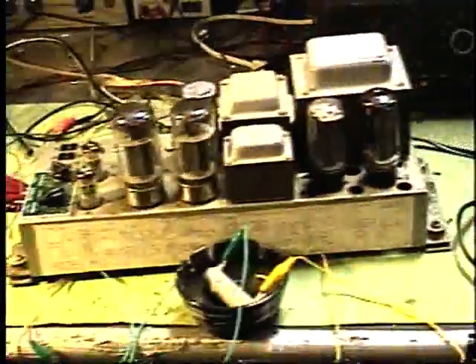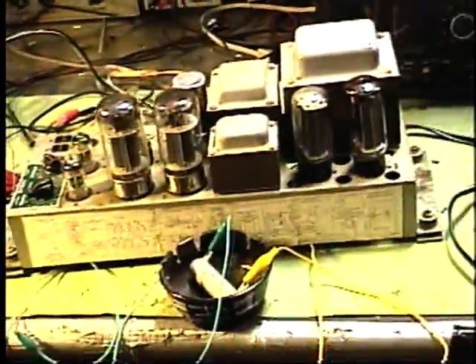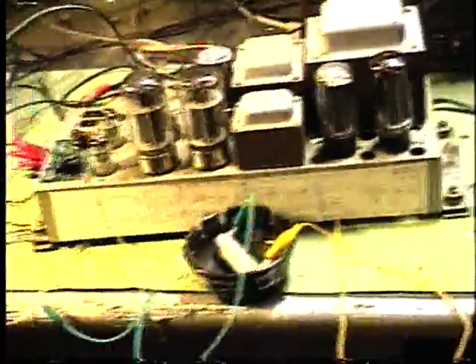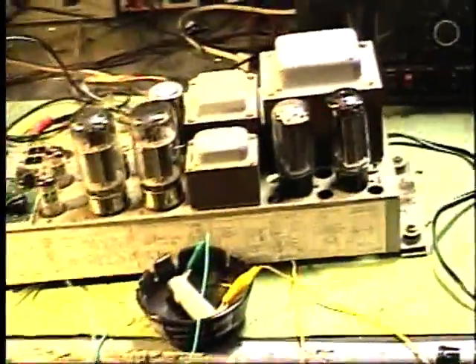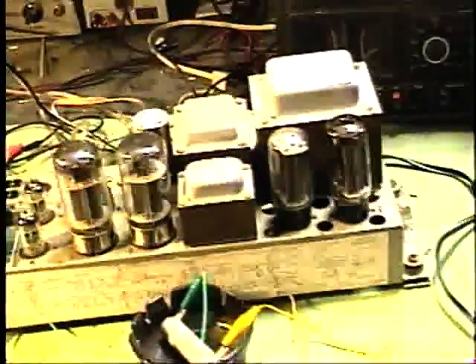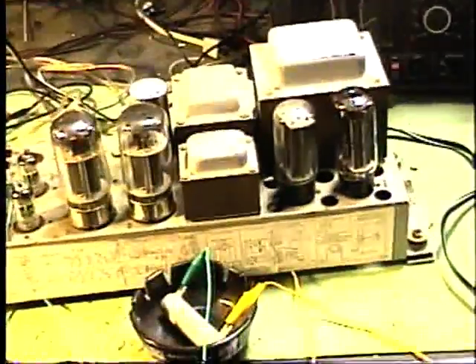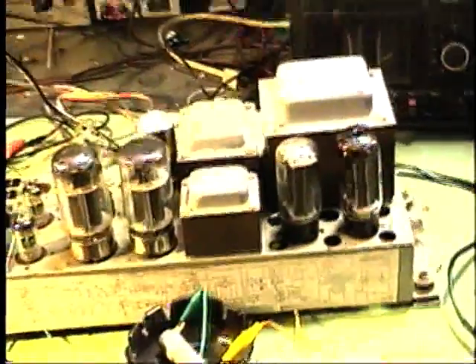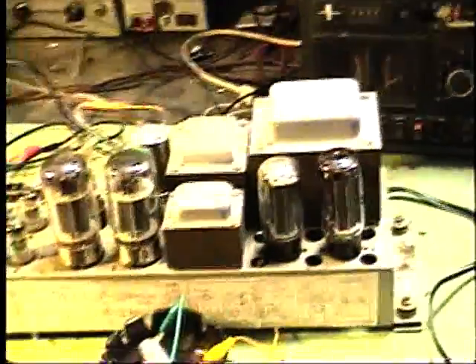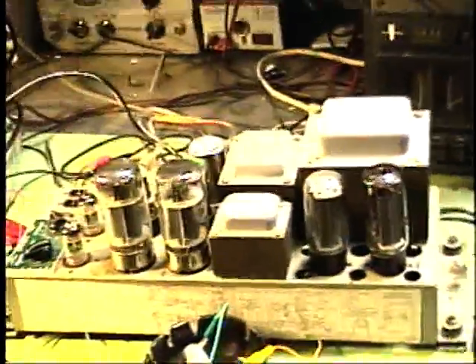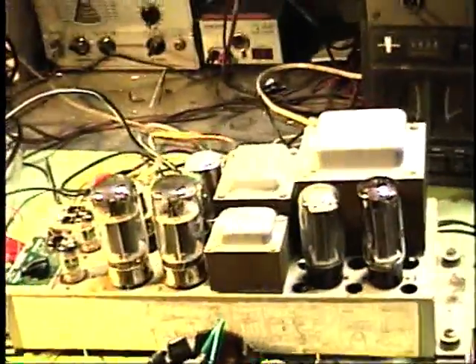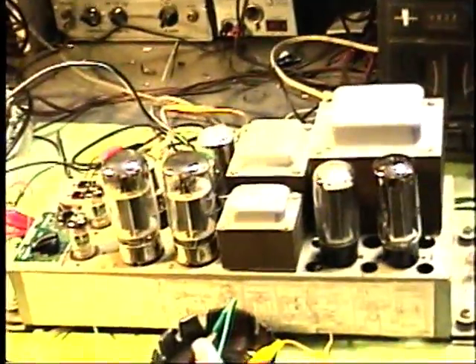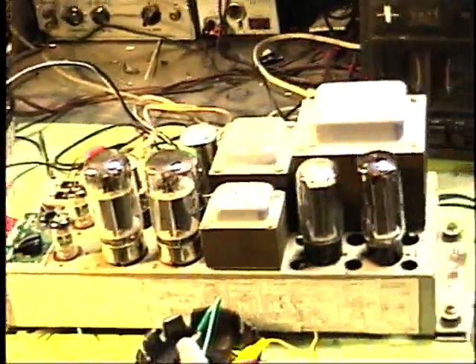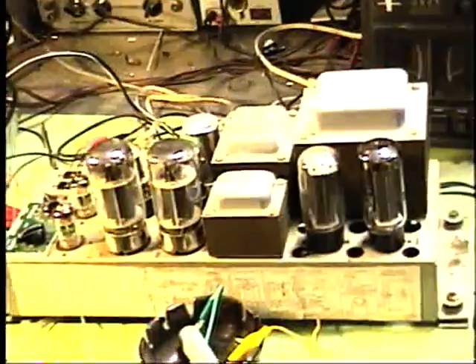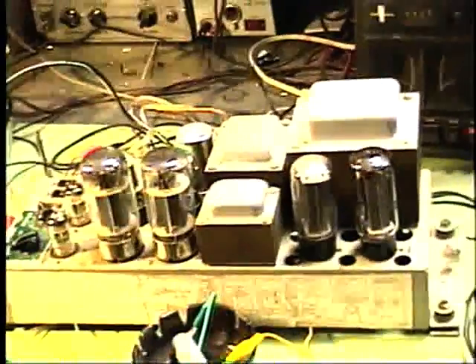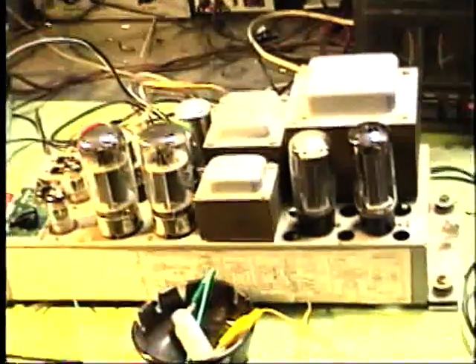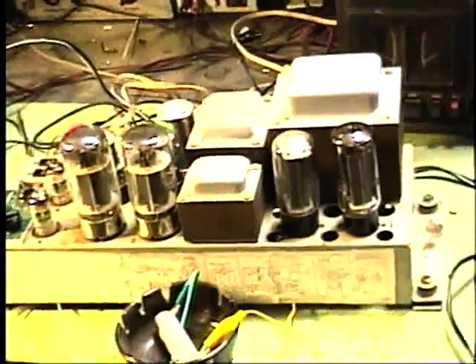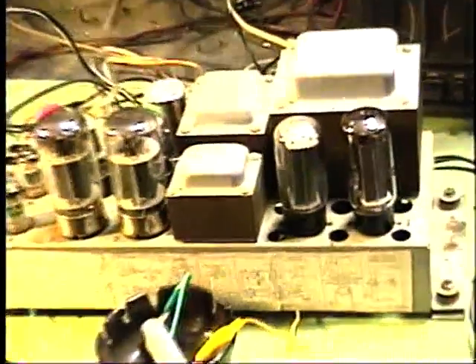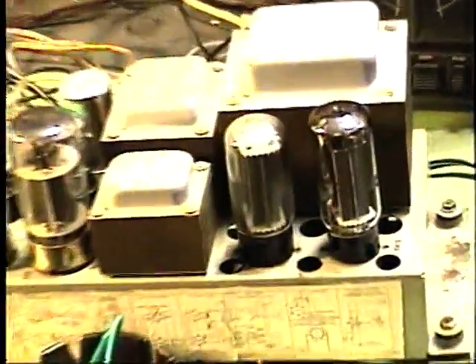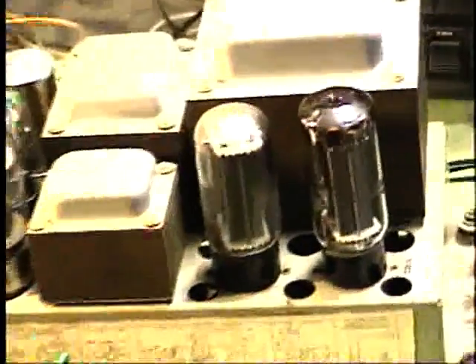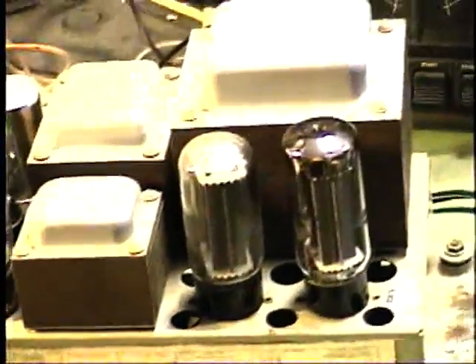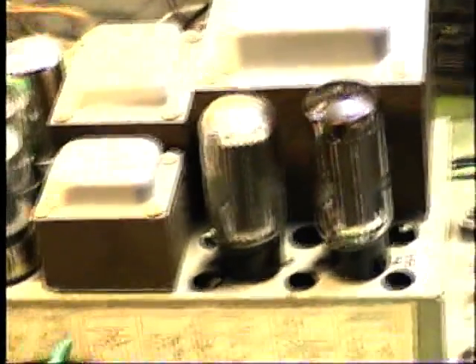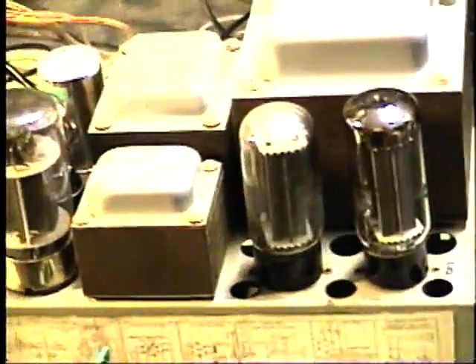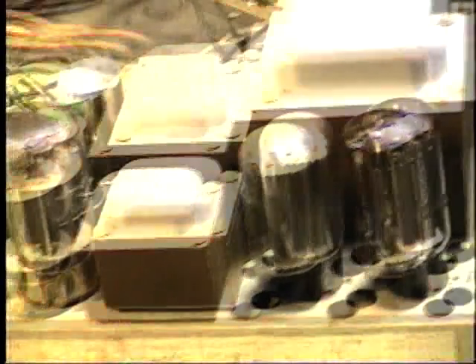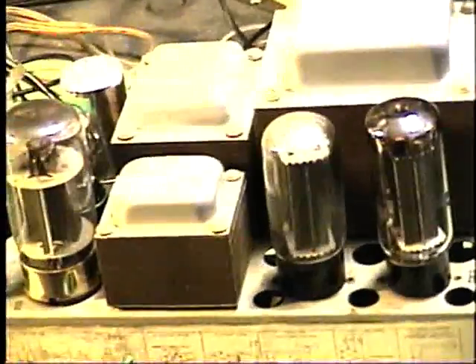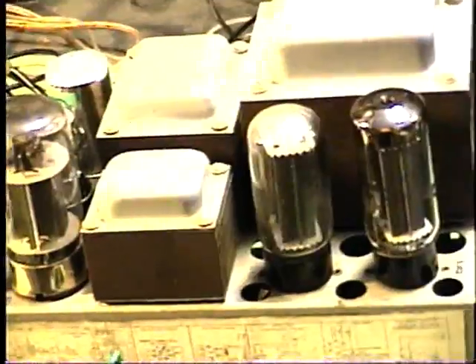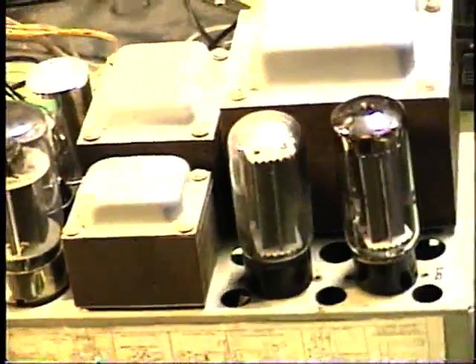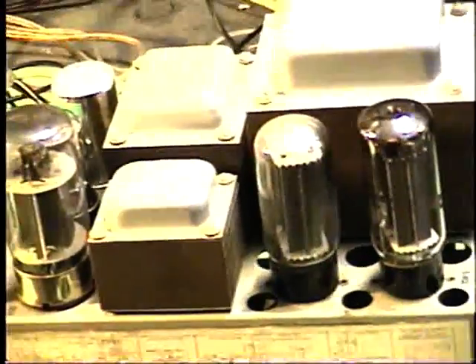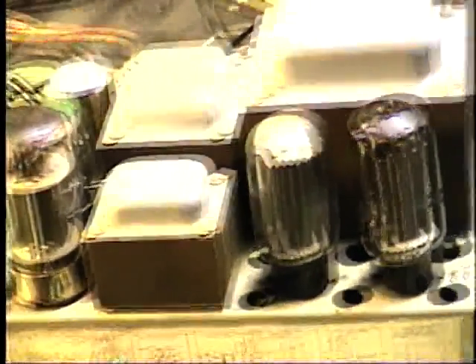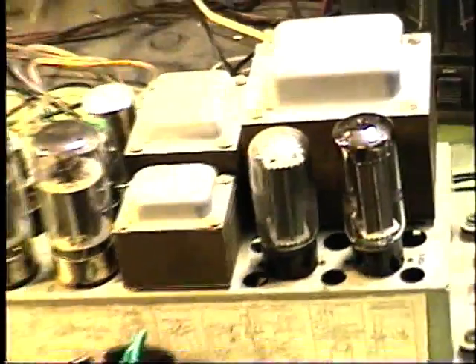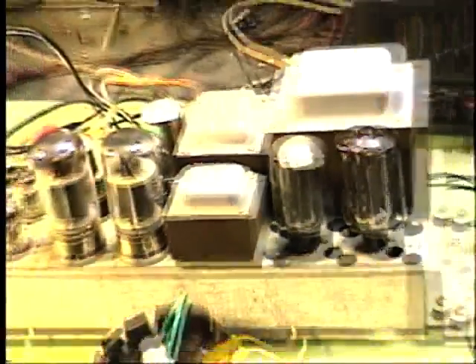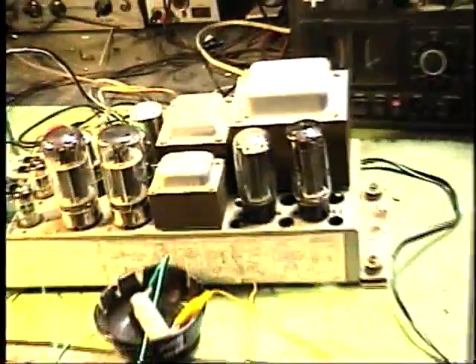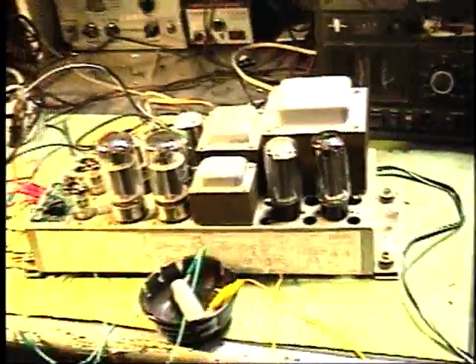This one has 5U4 rectifier tubes. As it's an early model, the later ones used silicon diodes. One of those 5U4s was really weak, so we replaced it with a new tube. The other one still tested good.